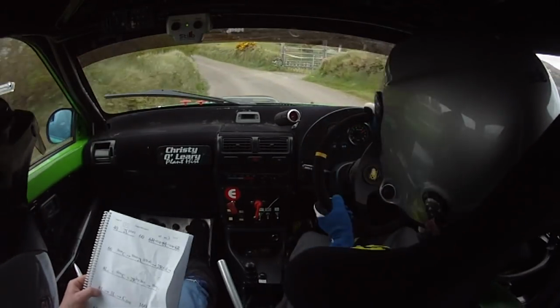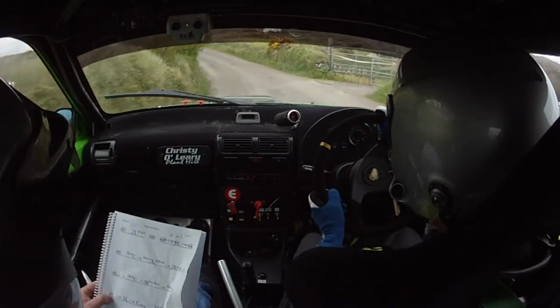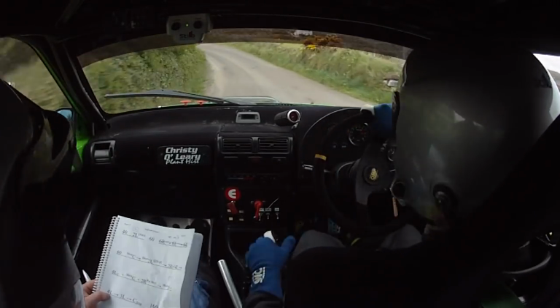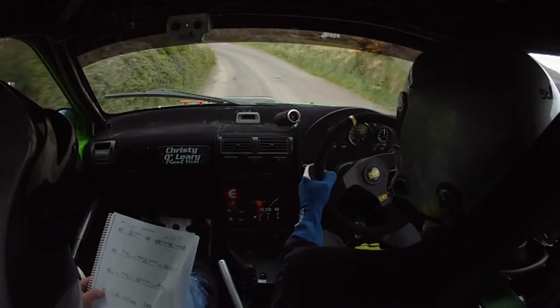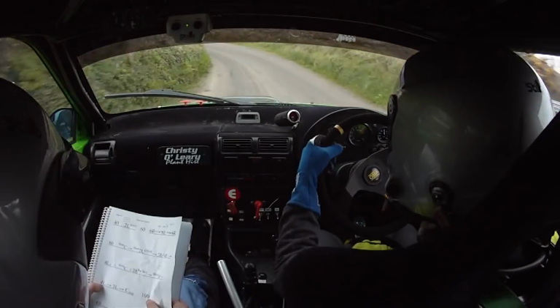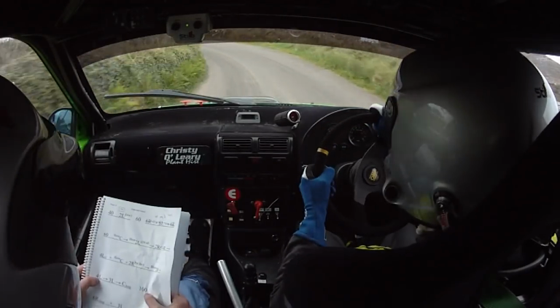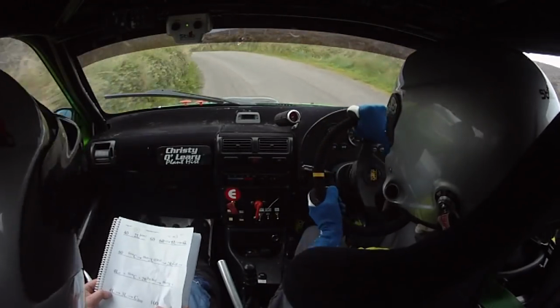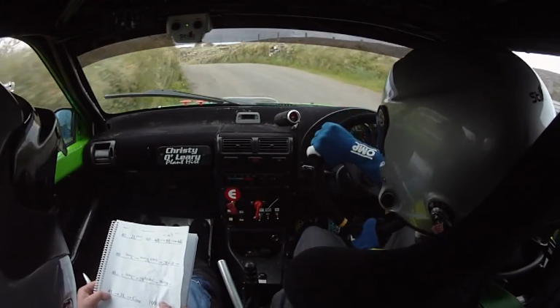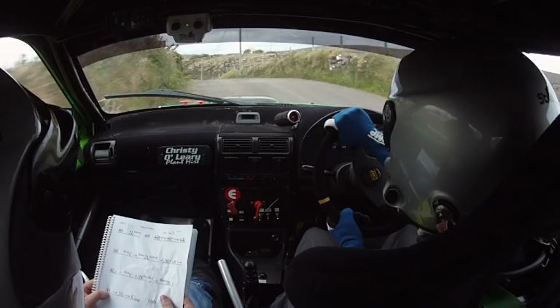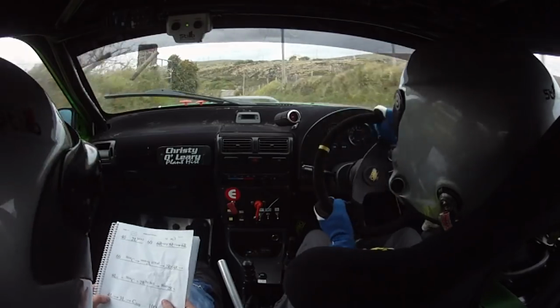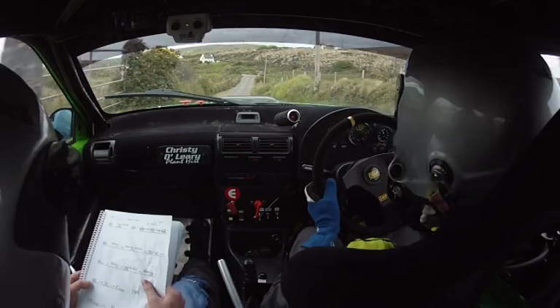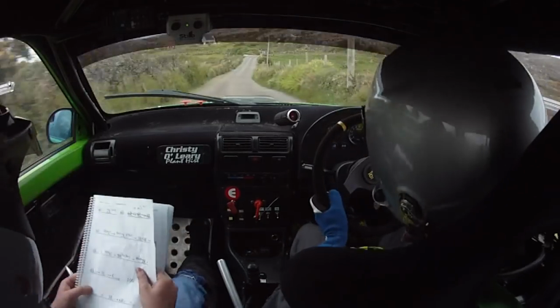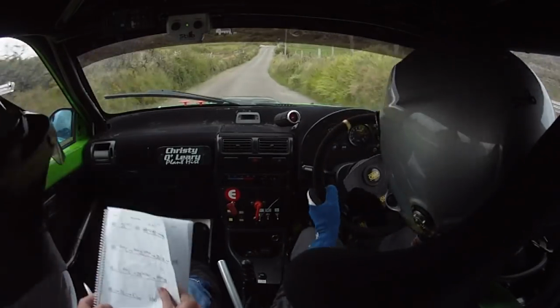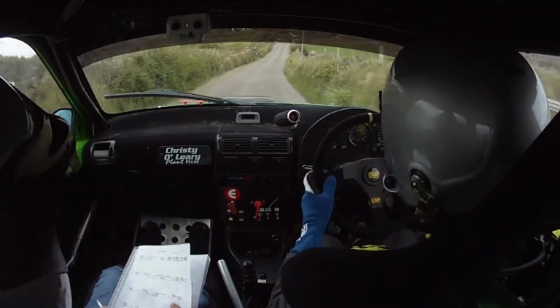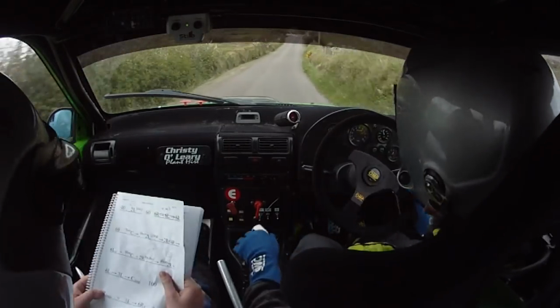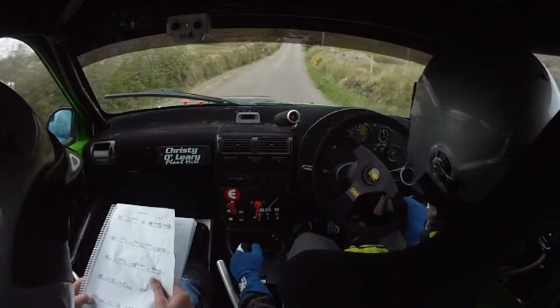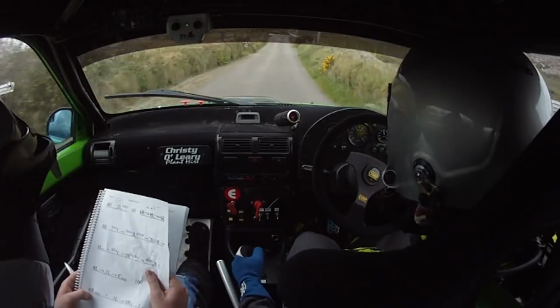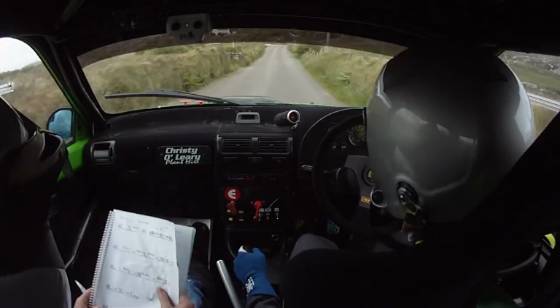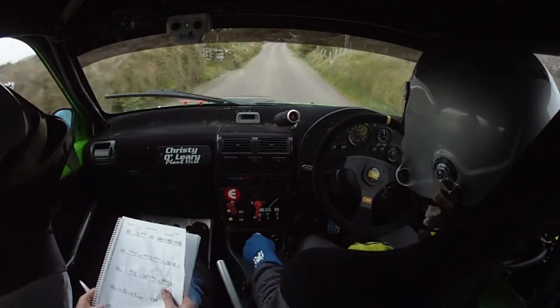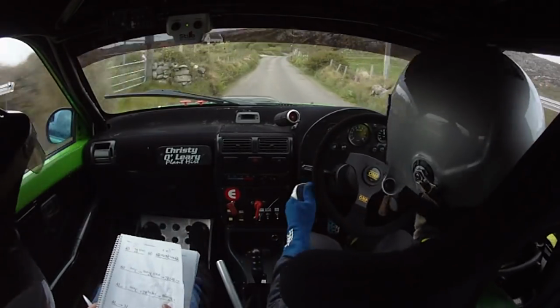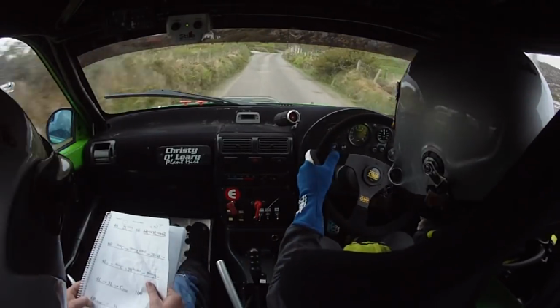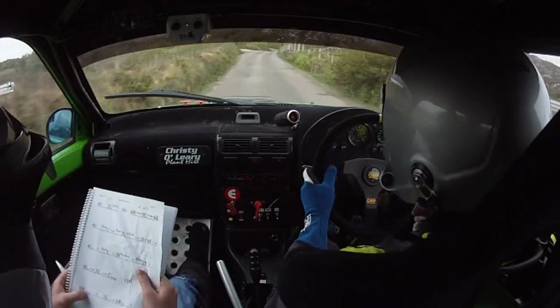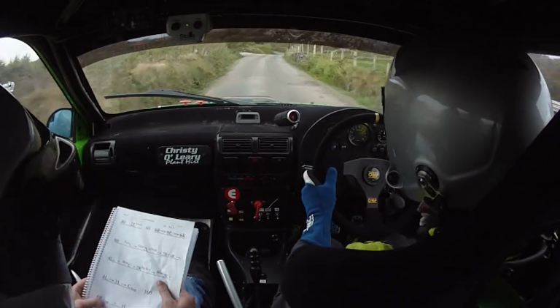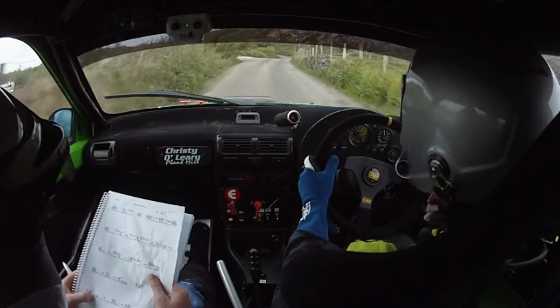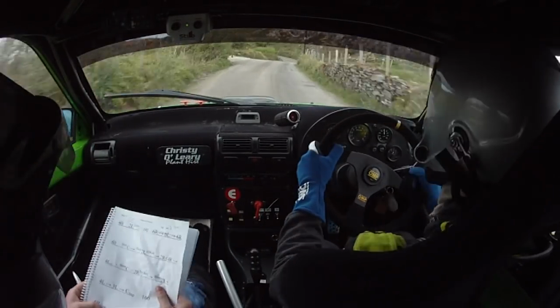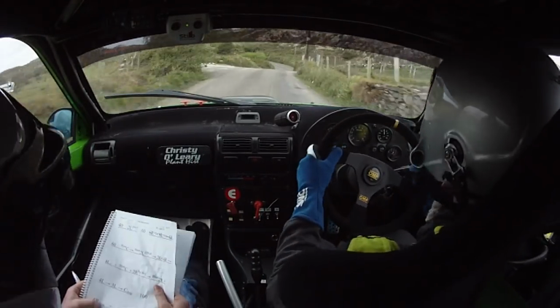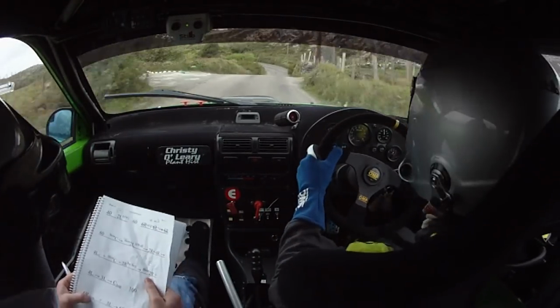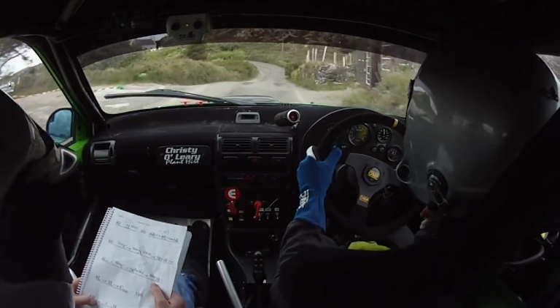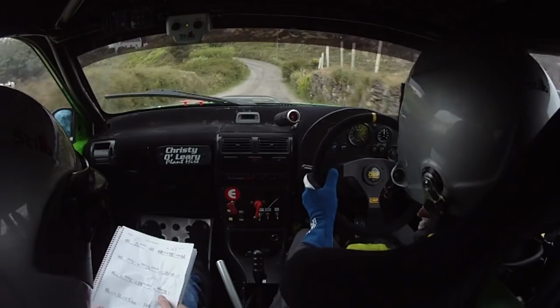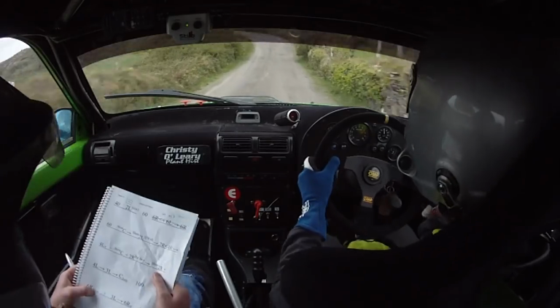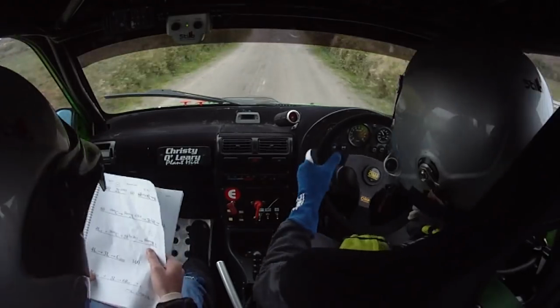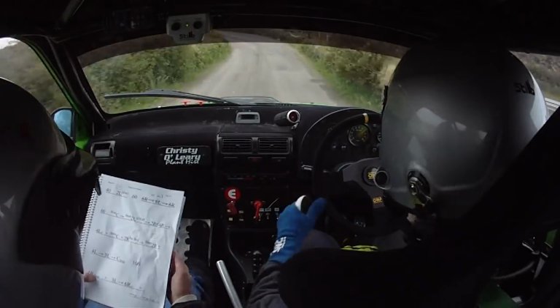2 right now, into a short 2 right and a 4 left into 3 left. Into crest jump, 3 left here into crest jump, 100. 6 right over jump.